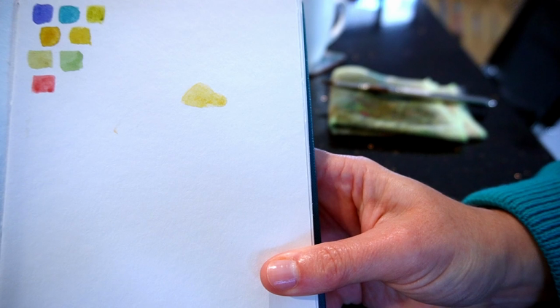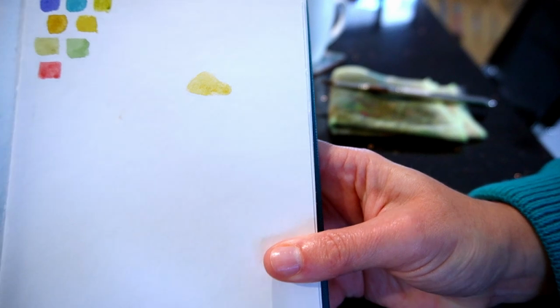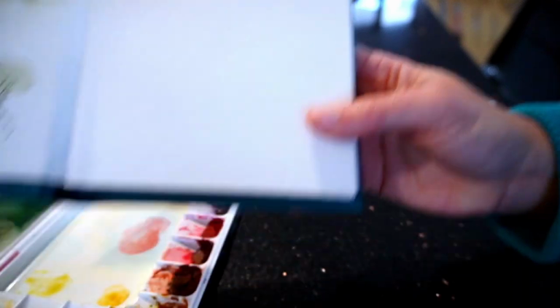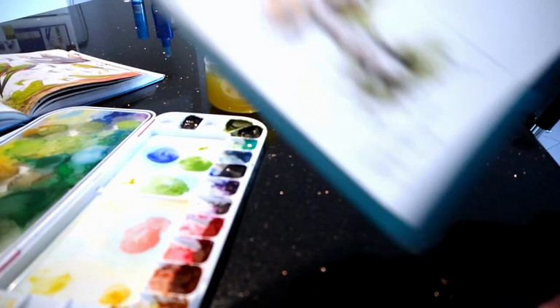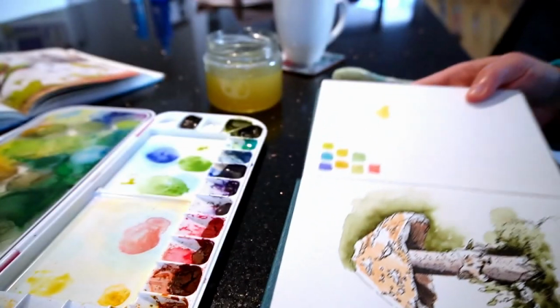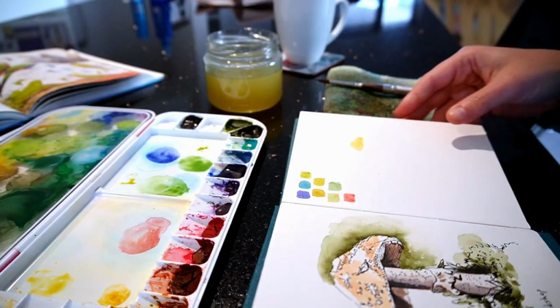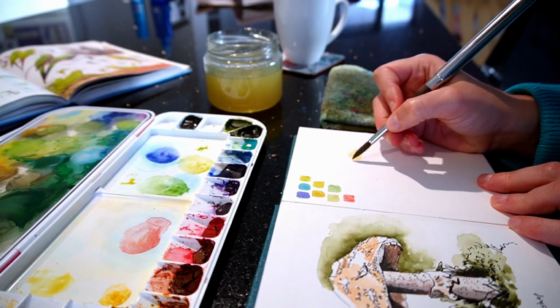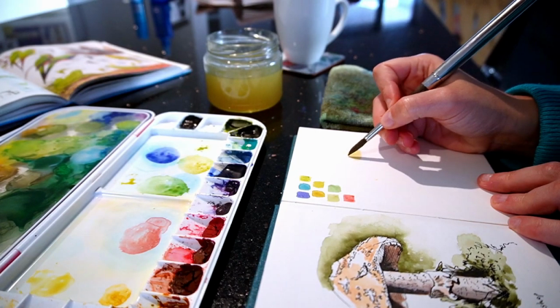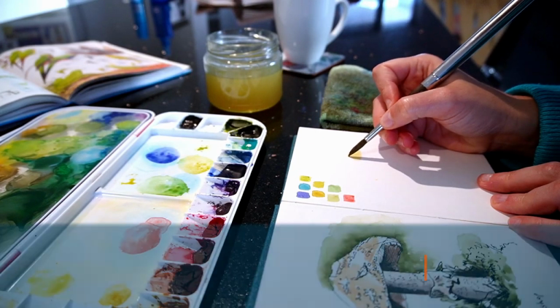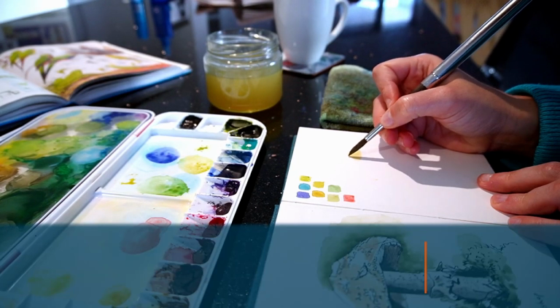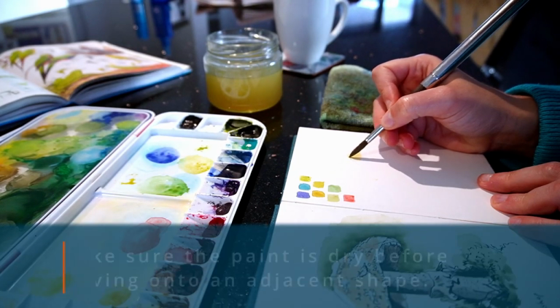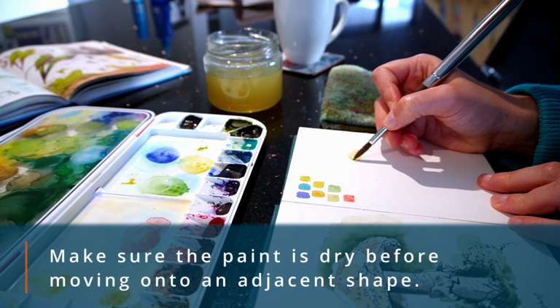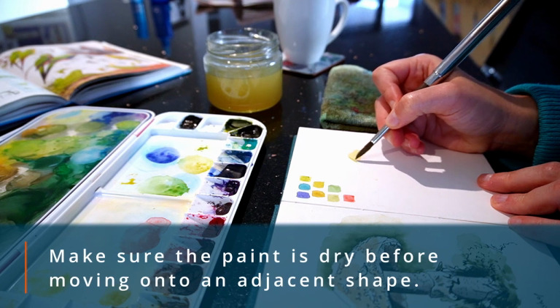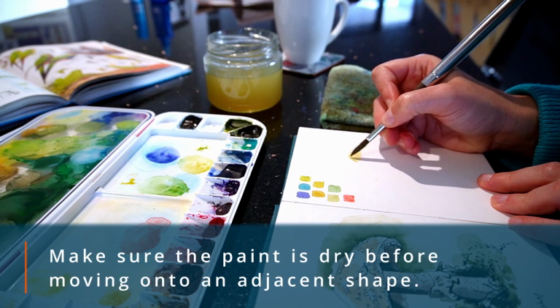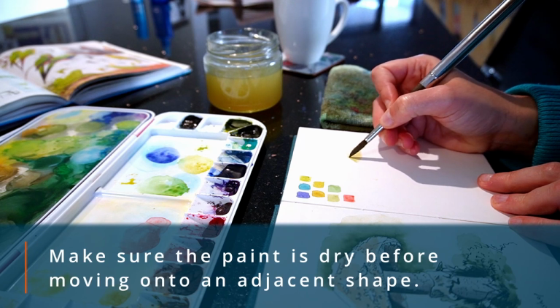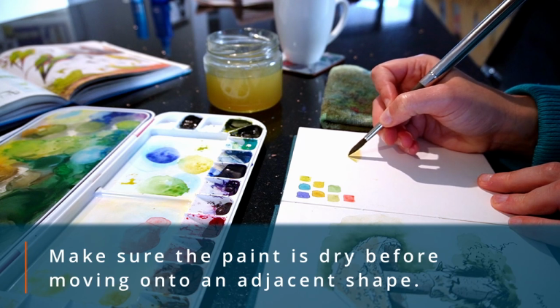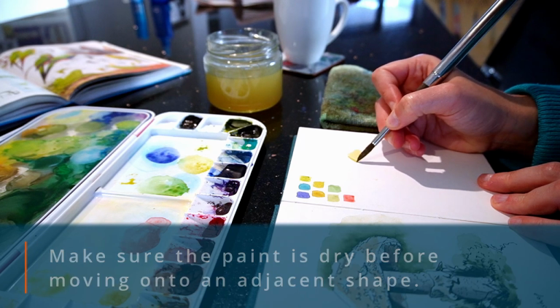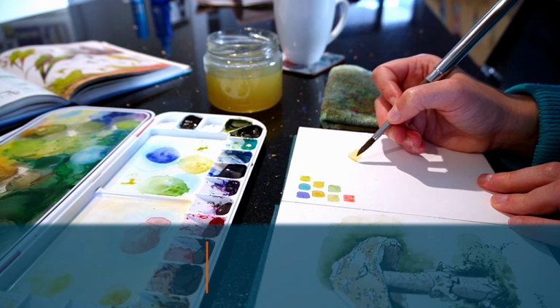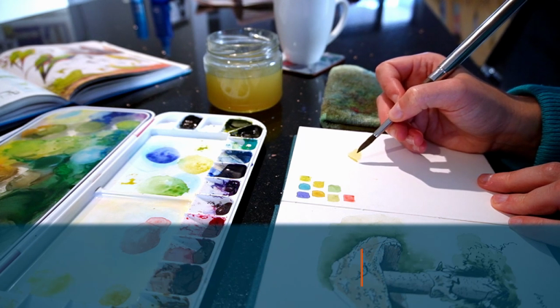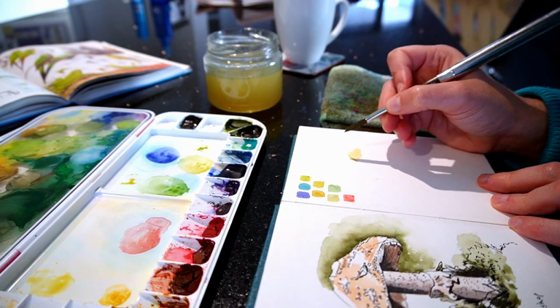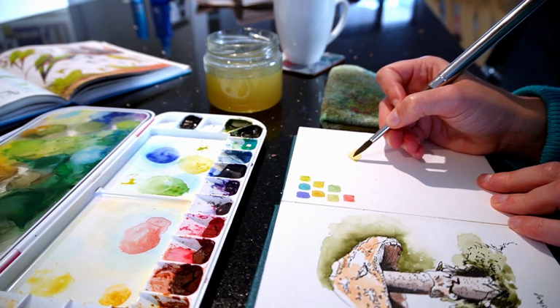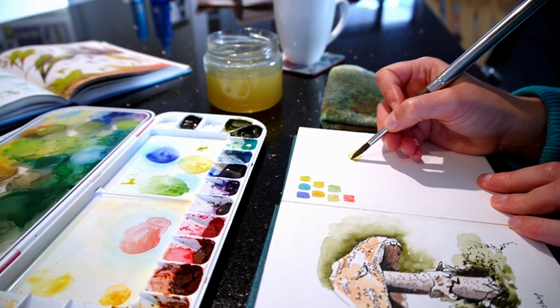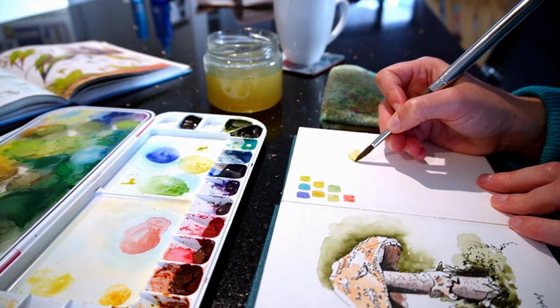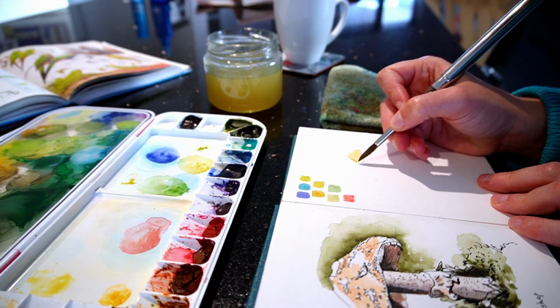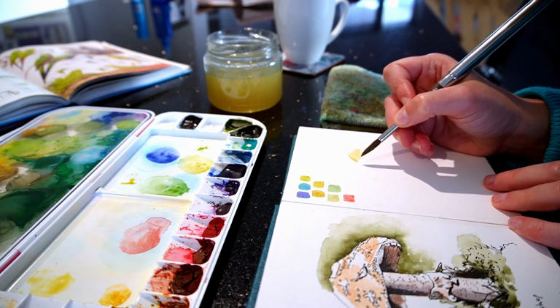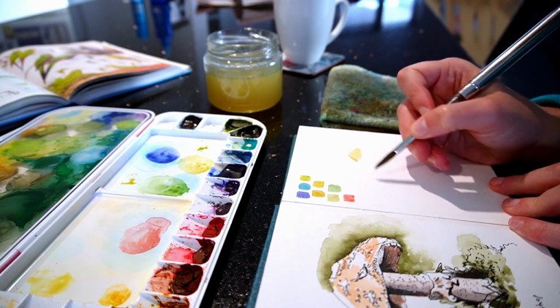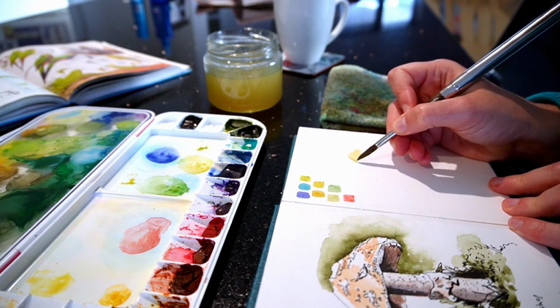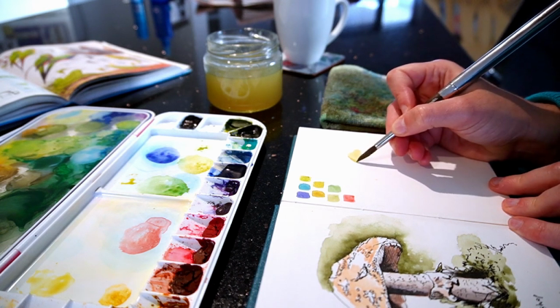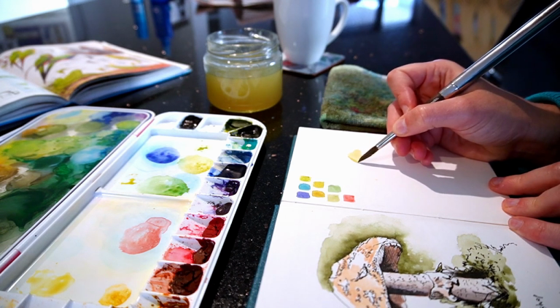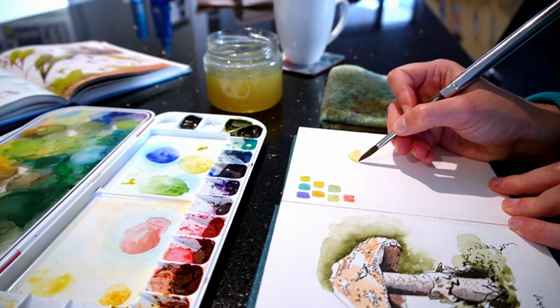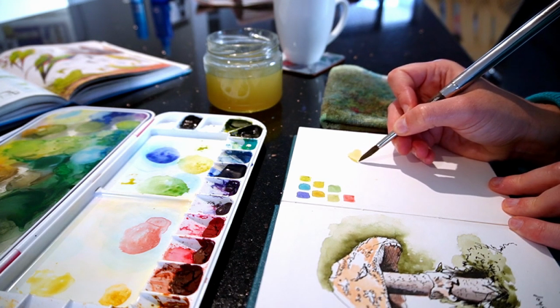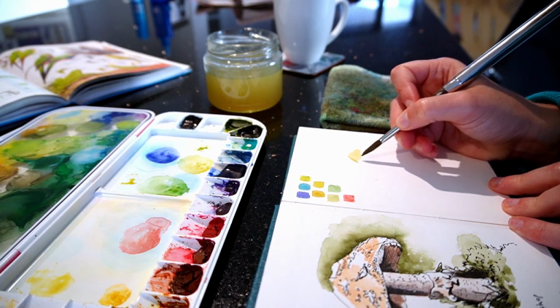Make sure that section is dry before you move on to an adjacent one, otherwise the paint can flow into unwanted areas. Of course, if you like this effect, then don't worry about letting it dry first, but for this painting my goal is to keep each colour shape separate.